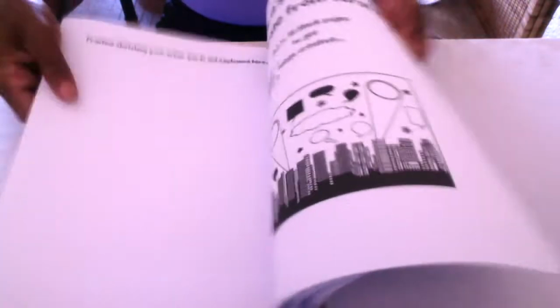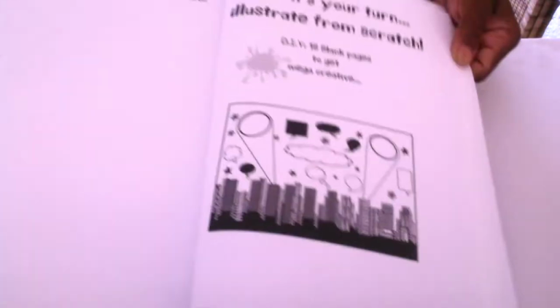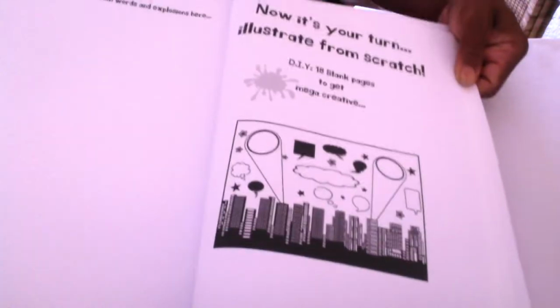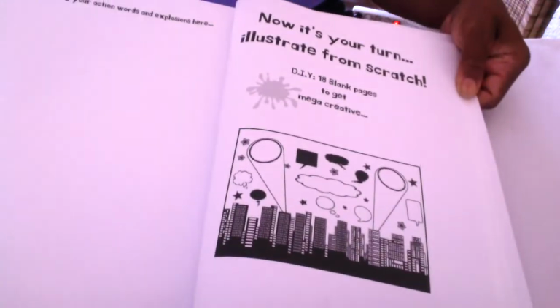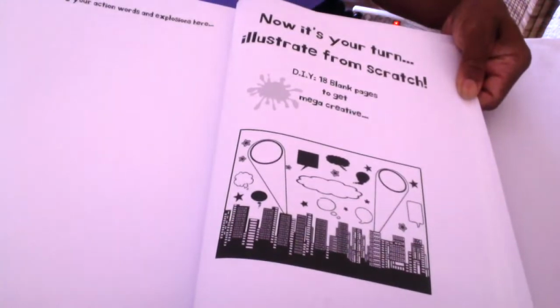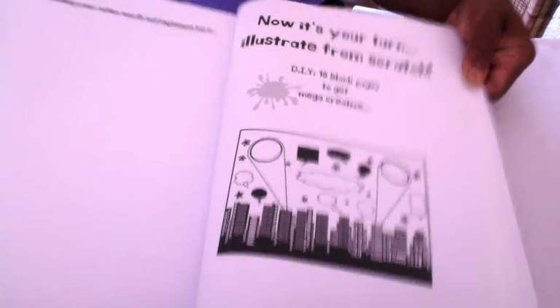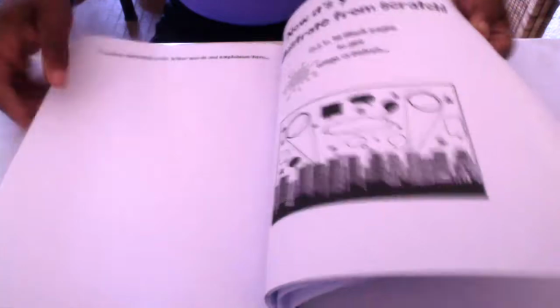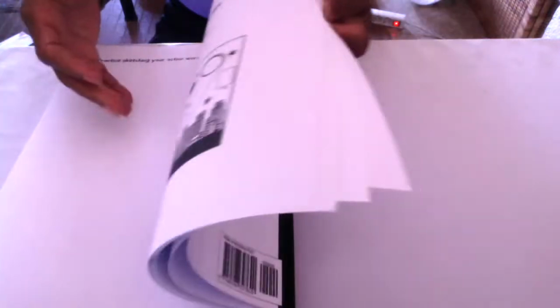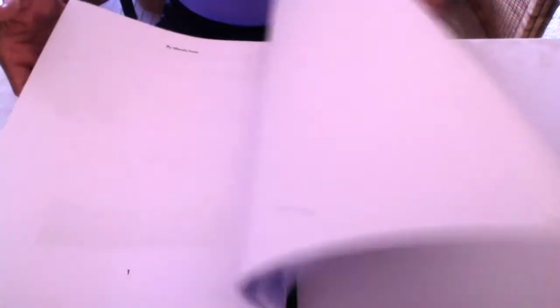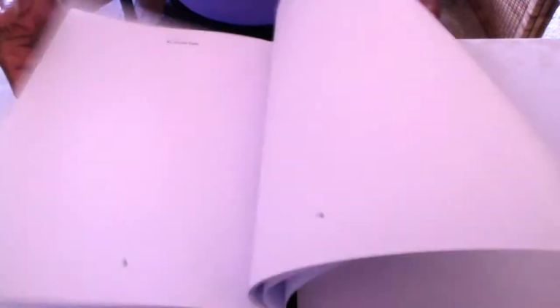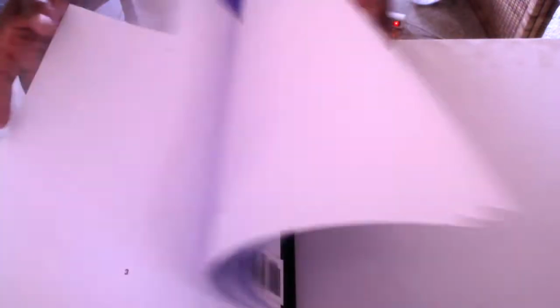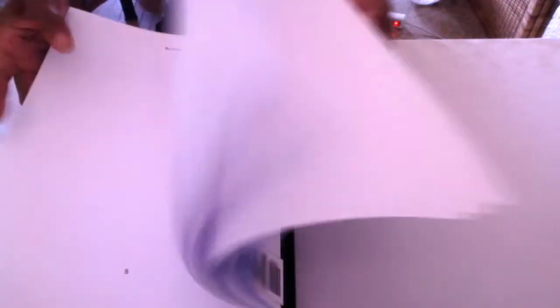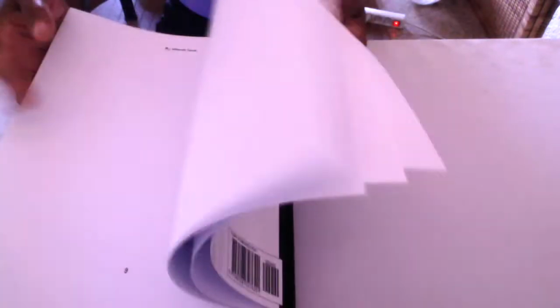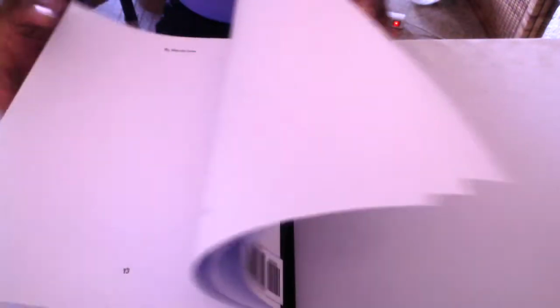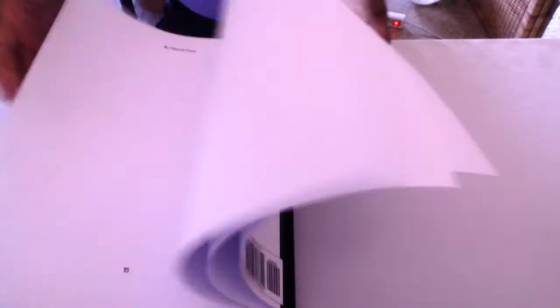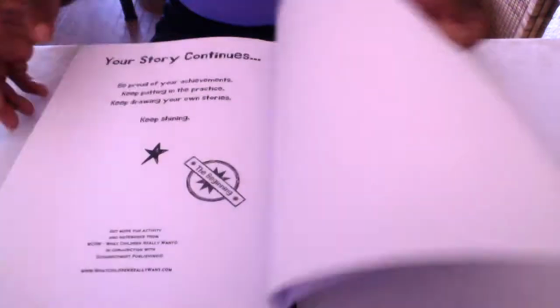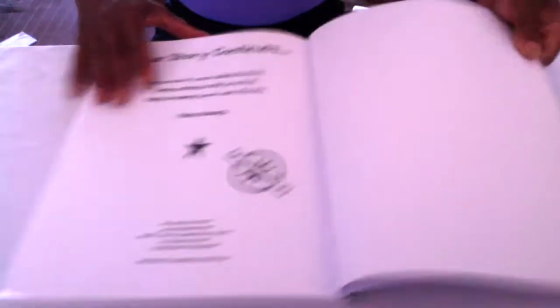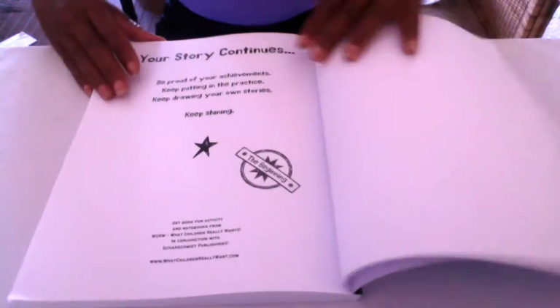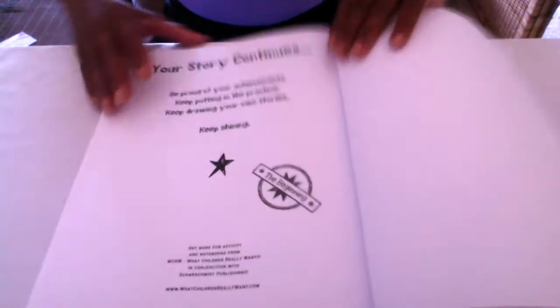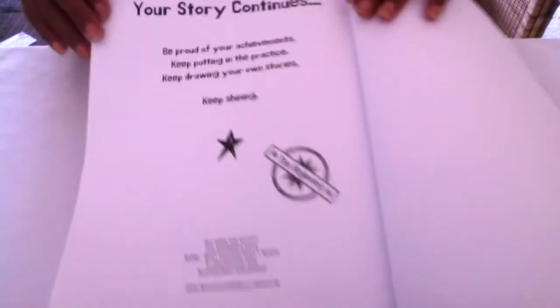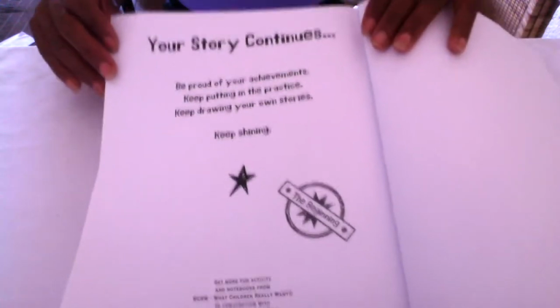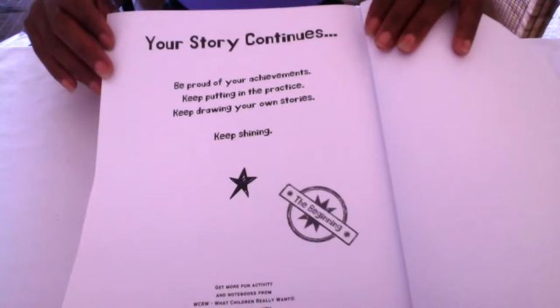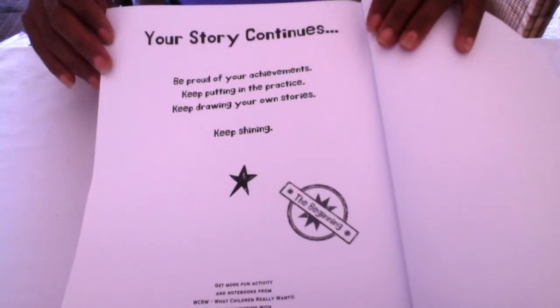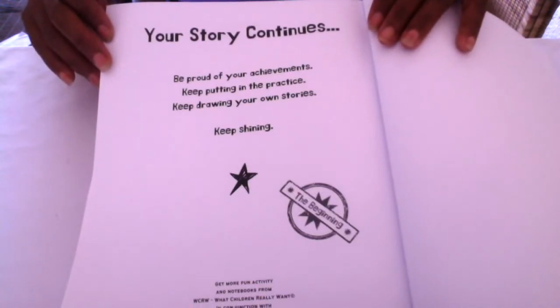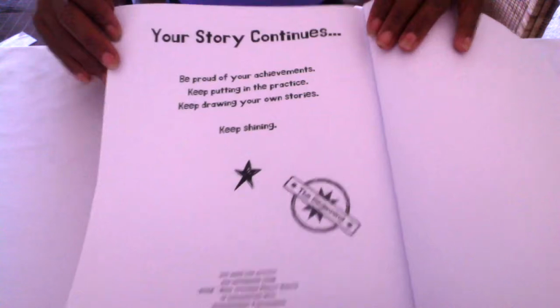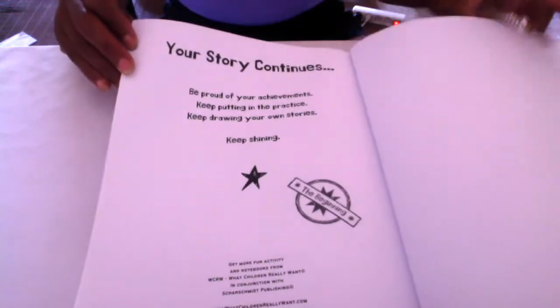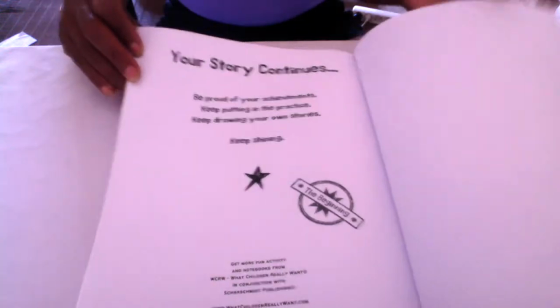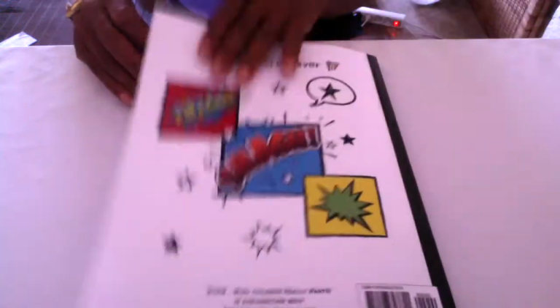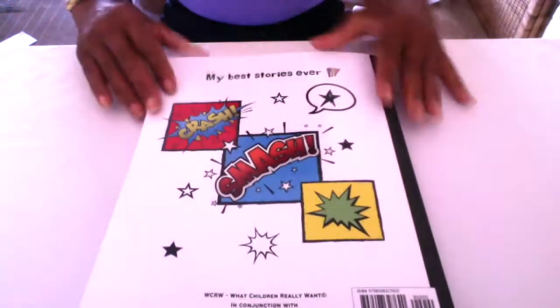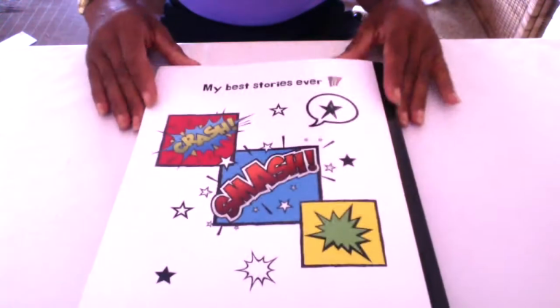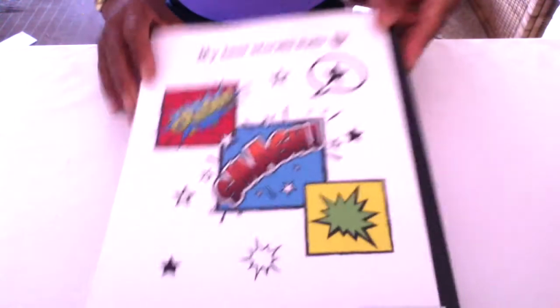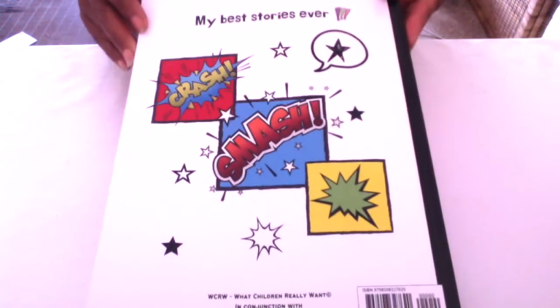Your story continues. Be proud of your achievements. Keep putting in the practice. Keep drawing your own stories. Keep shining.